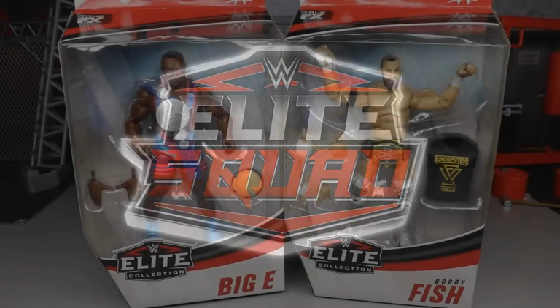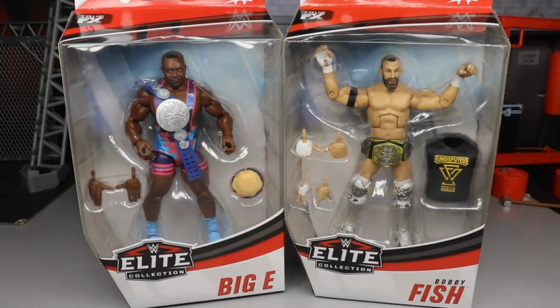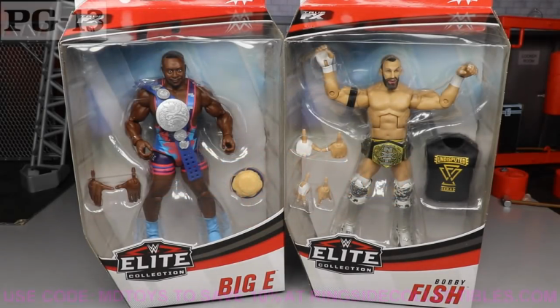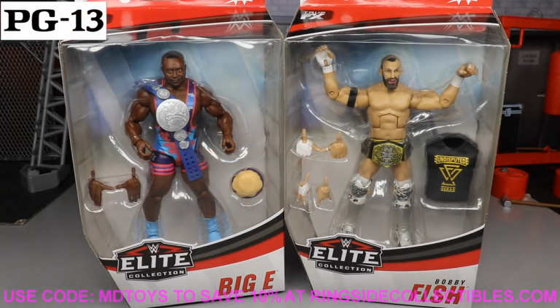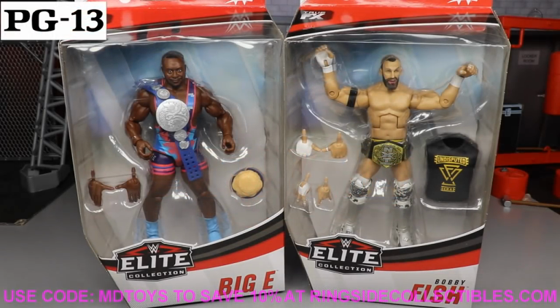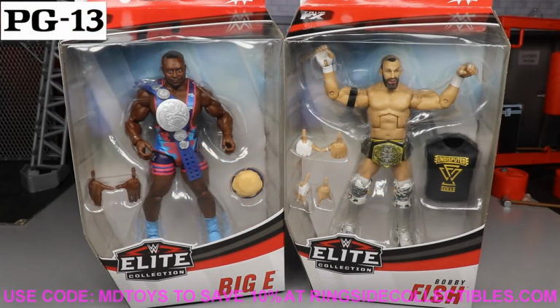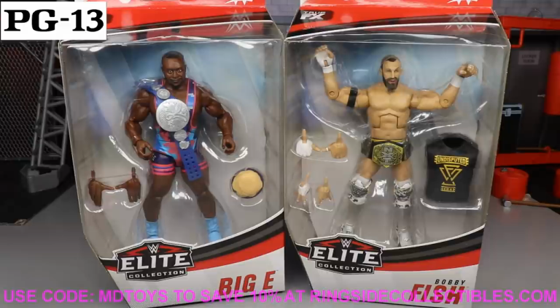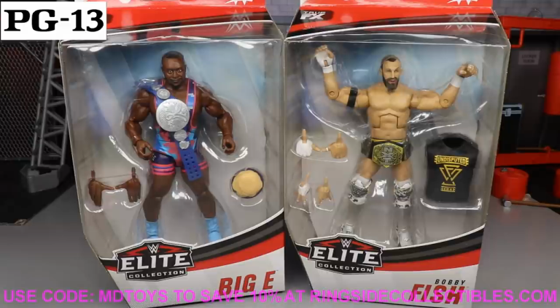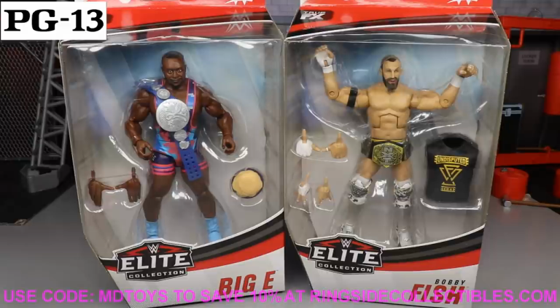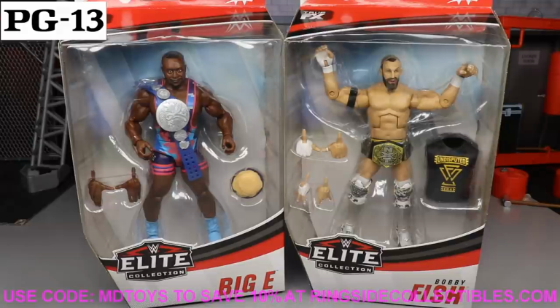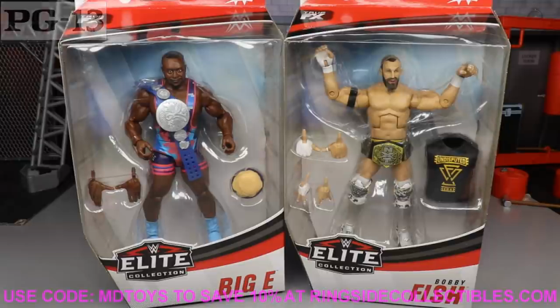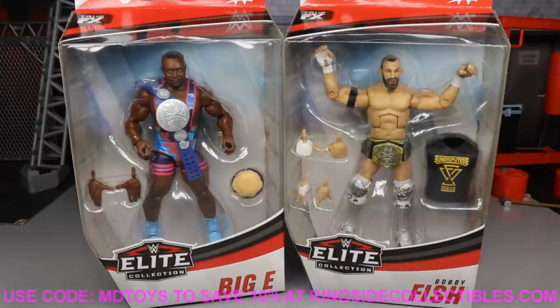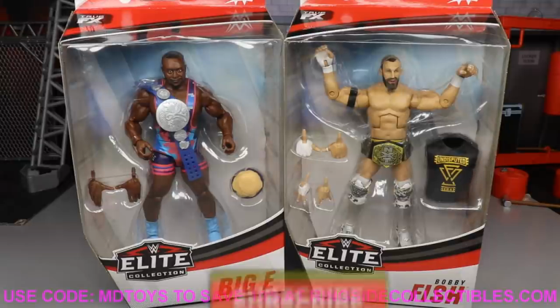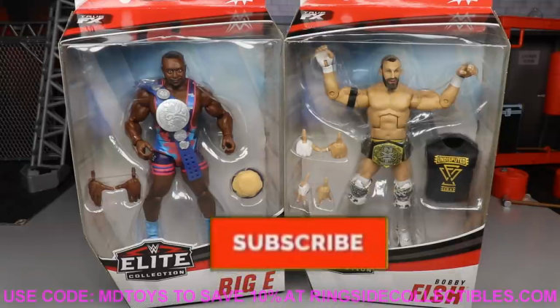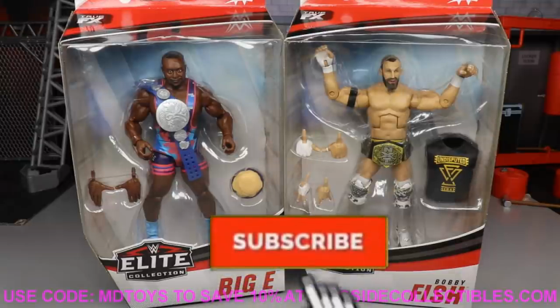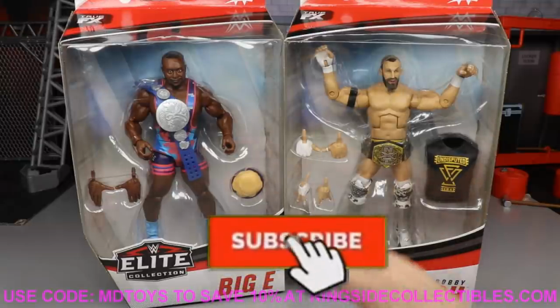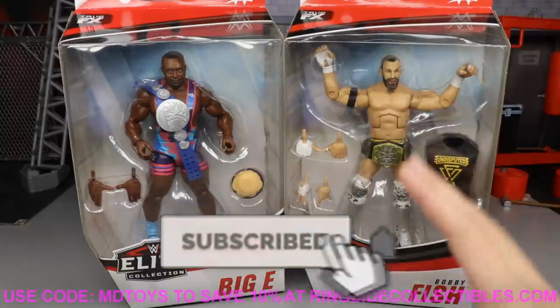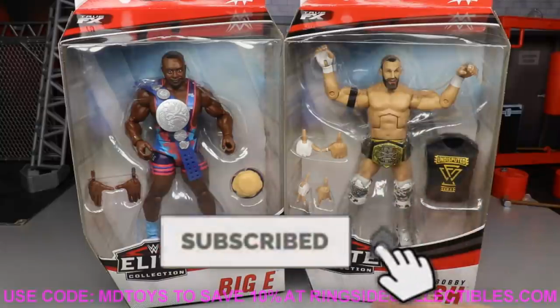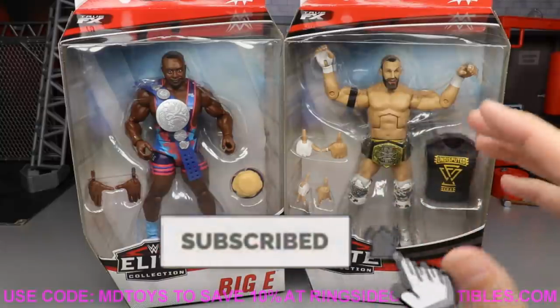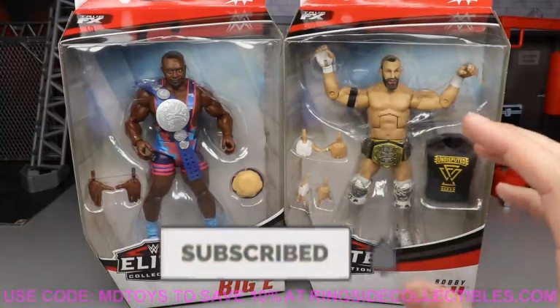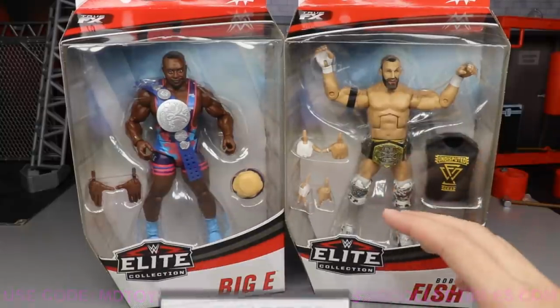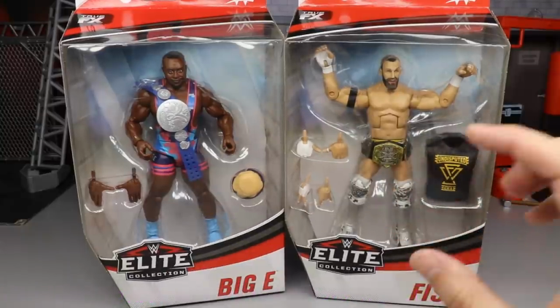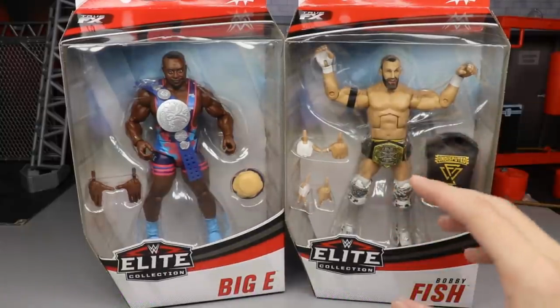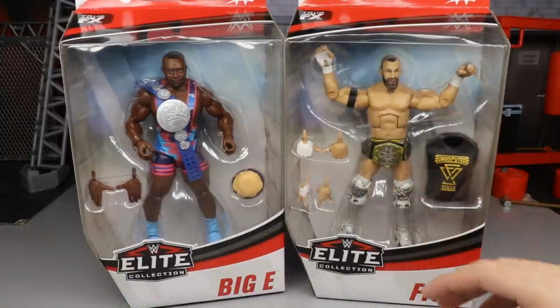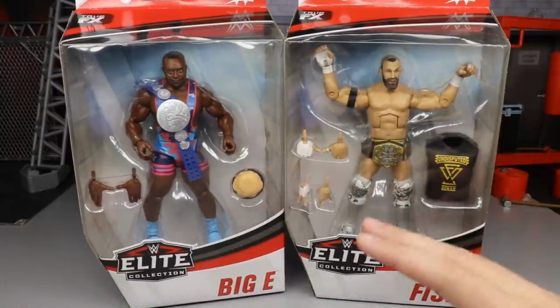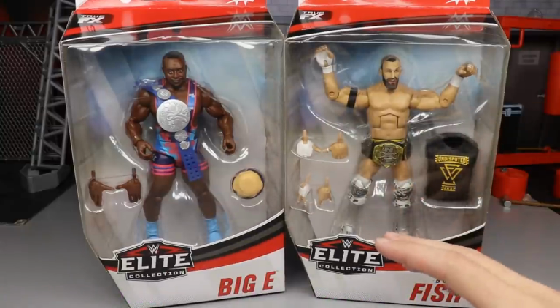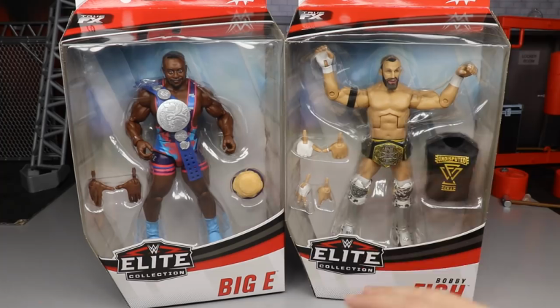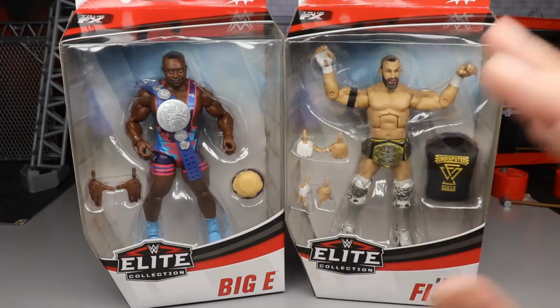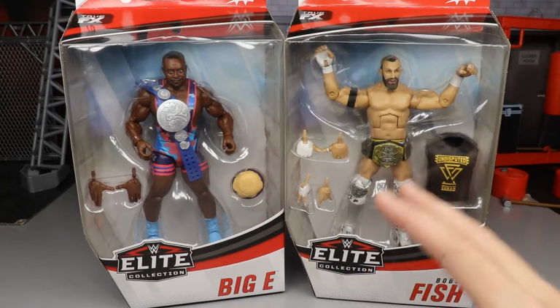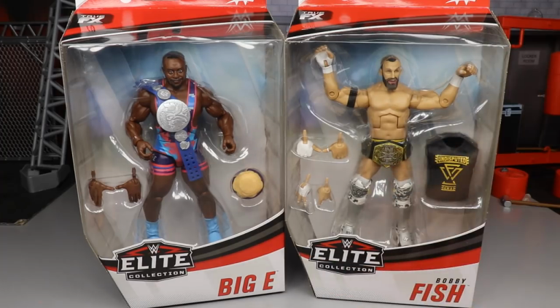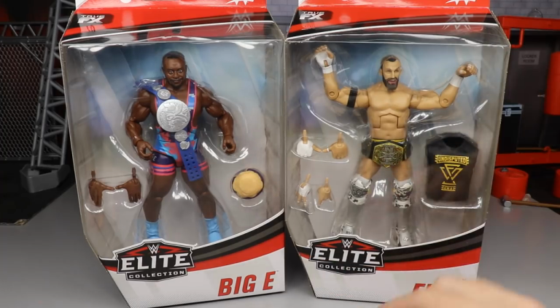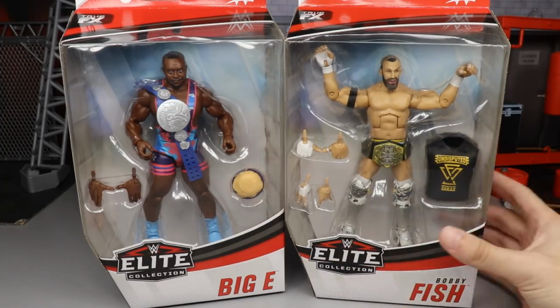Welcome to an epic MDToys video! Today we have our final two-in-one WWE Elite 79 review on Big E and Bobby Fish, and we are also going to be ranking Elite Series 79 from worst to best. Cannot wait to get into it.